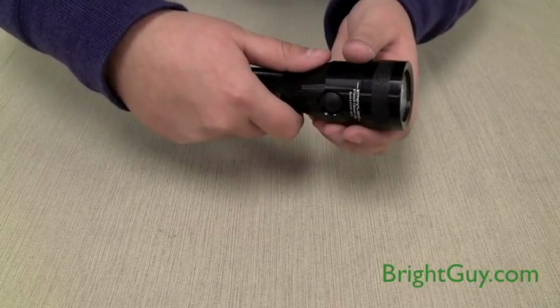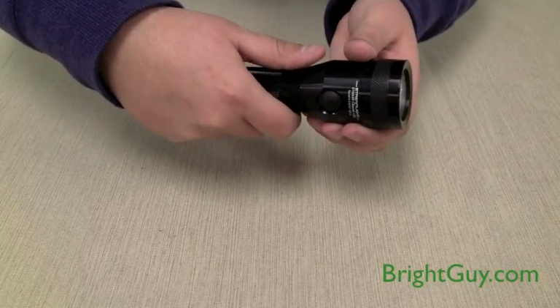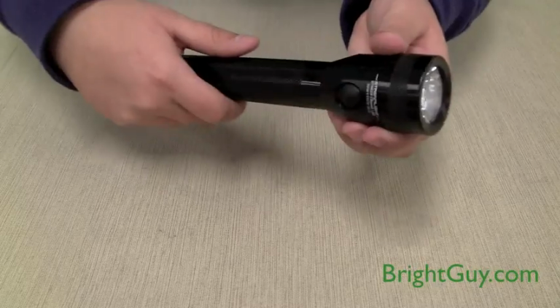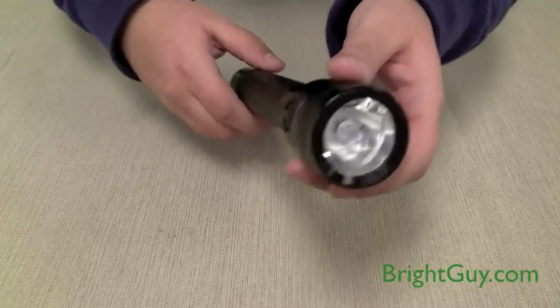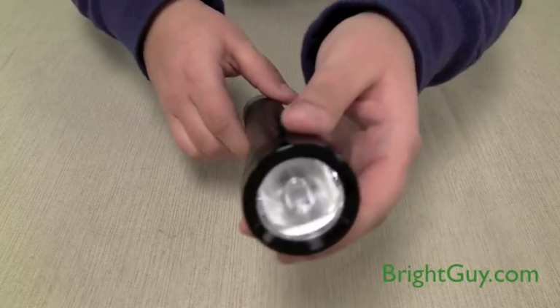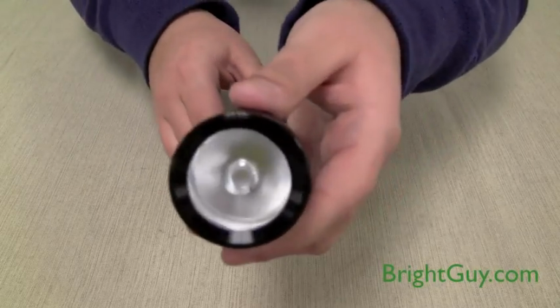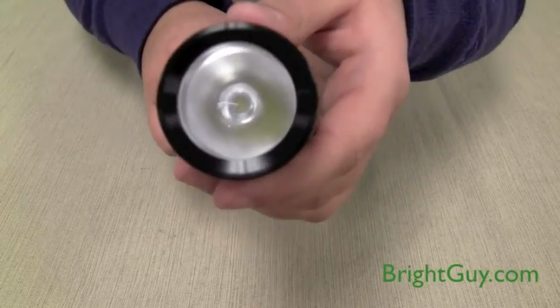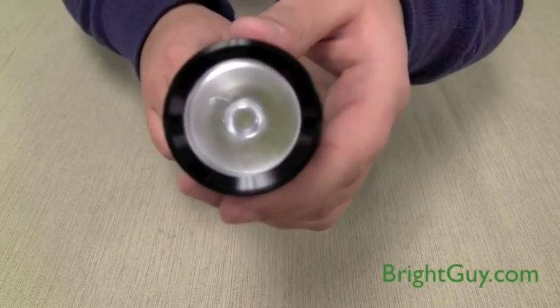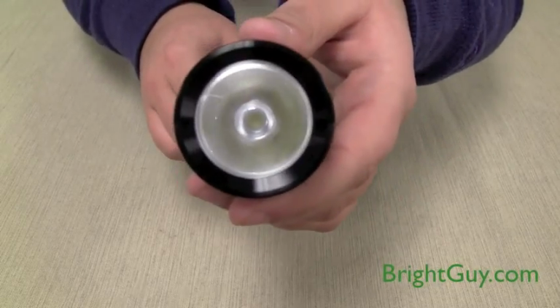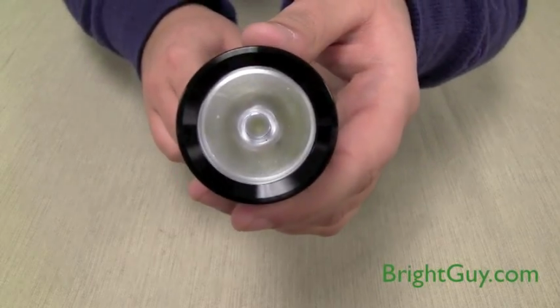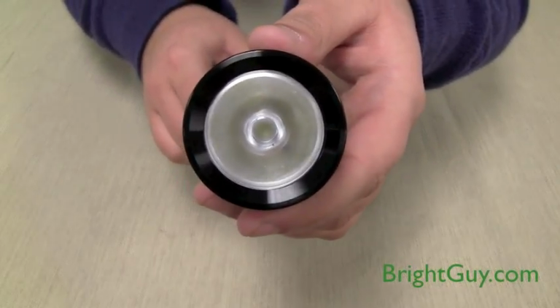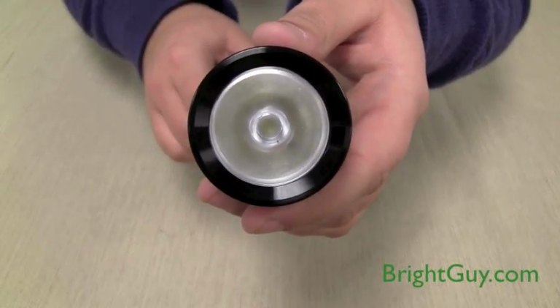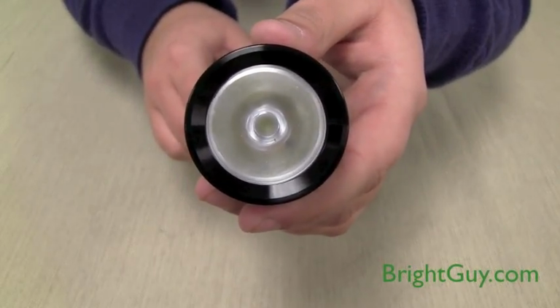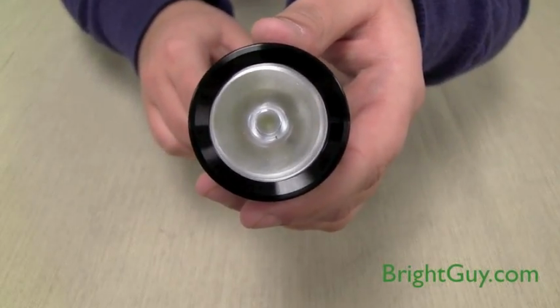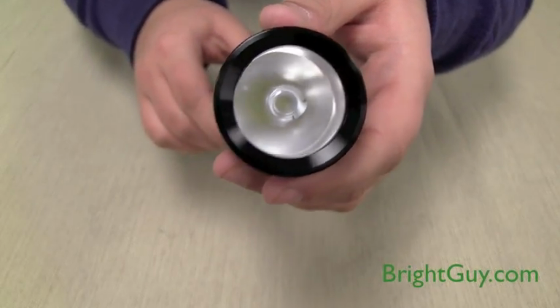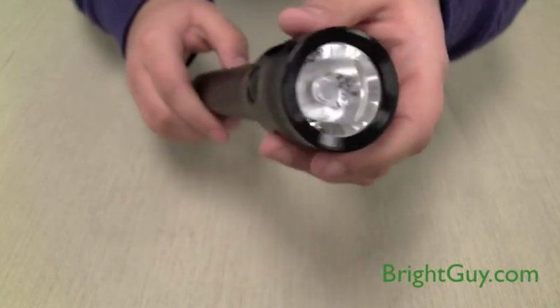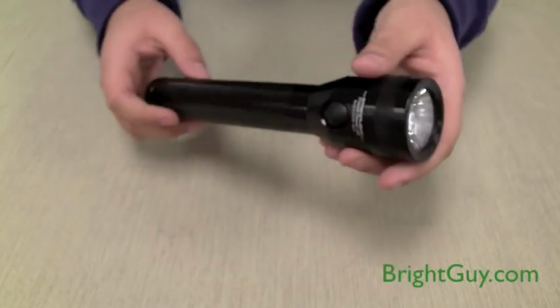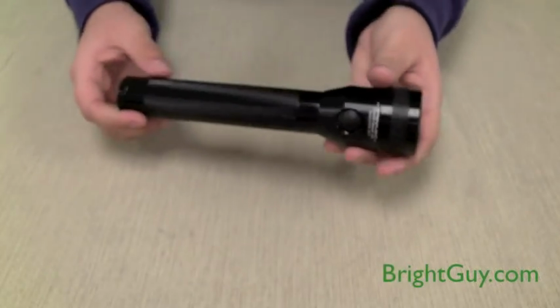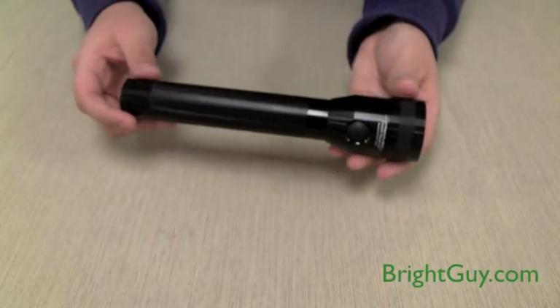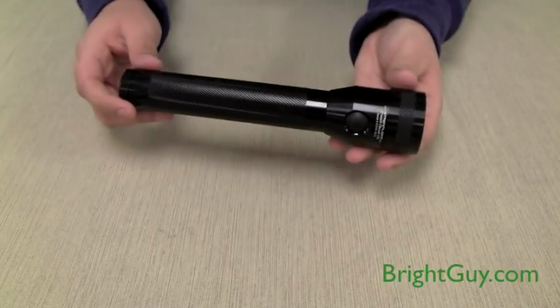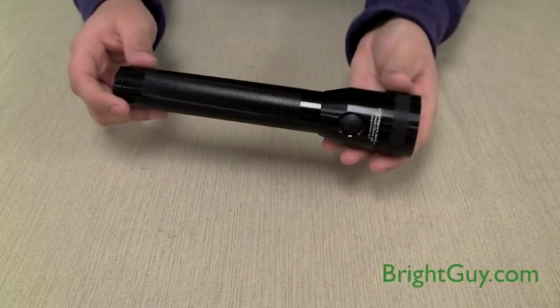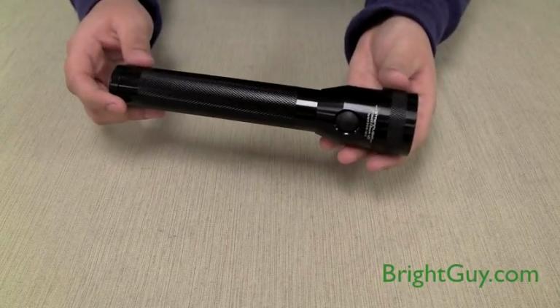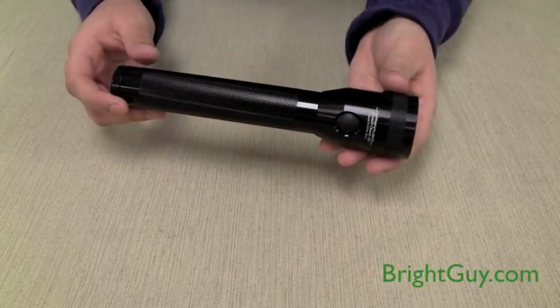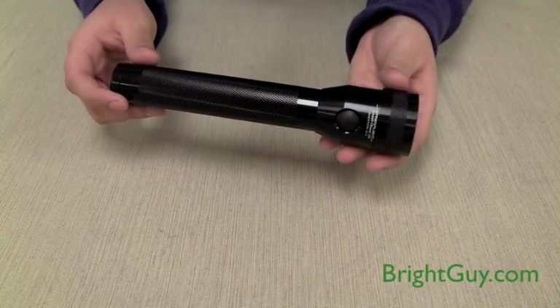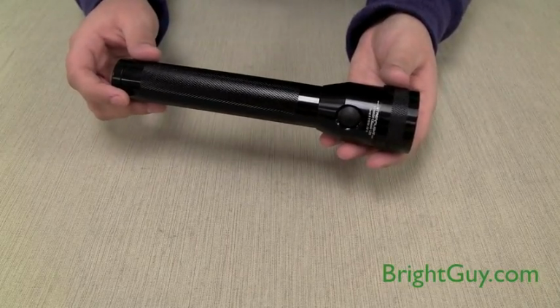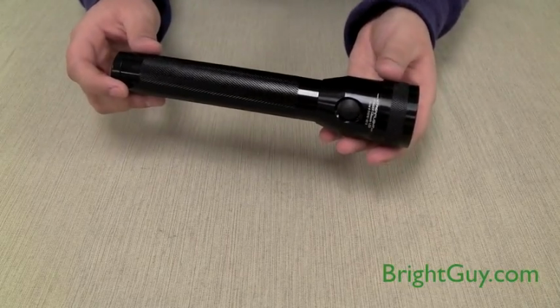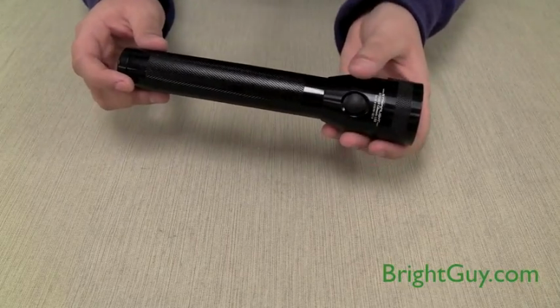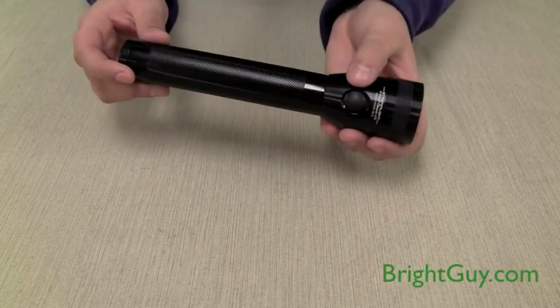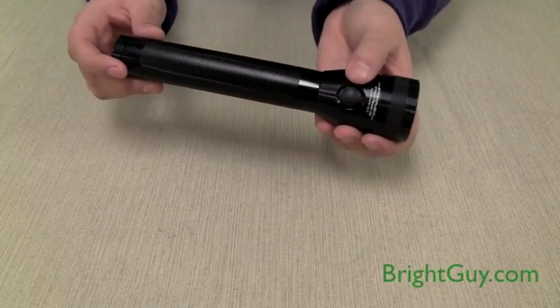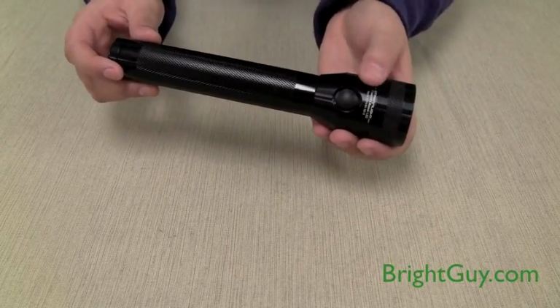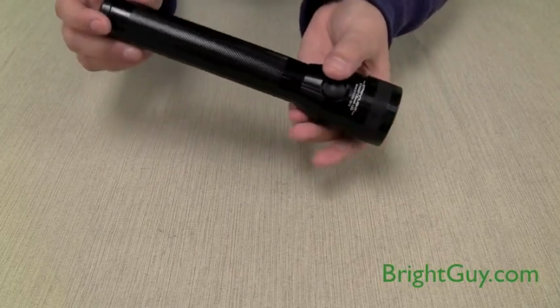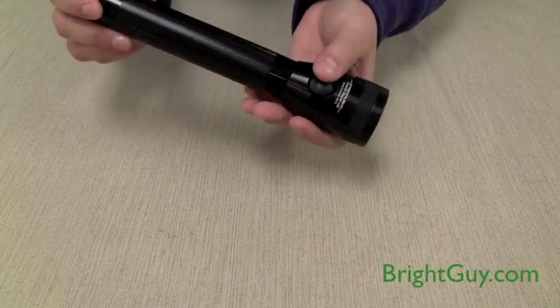The optics over the lens helps to create a smooth, even beam pattern. The multi-function push-button switch lets you access three brightness levels and strobe.